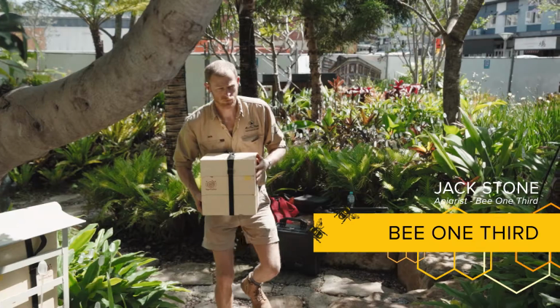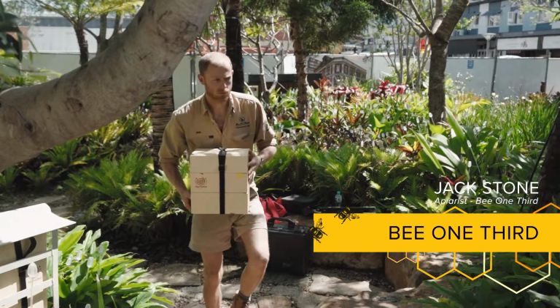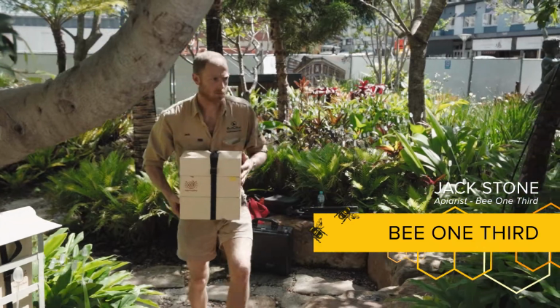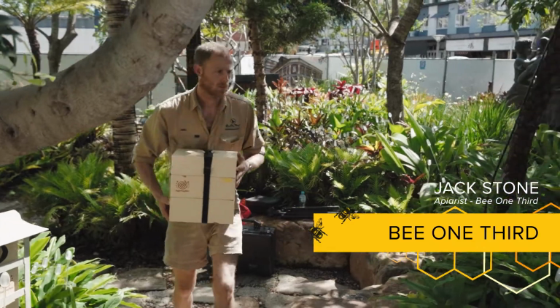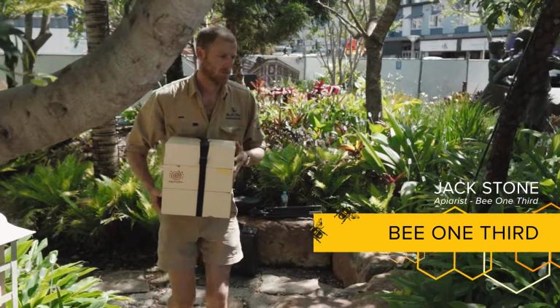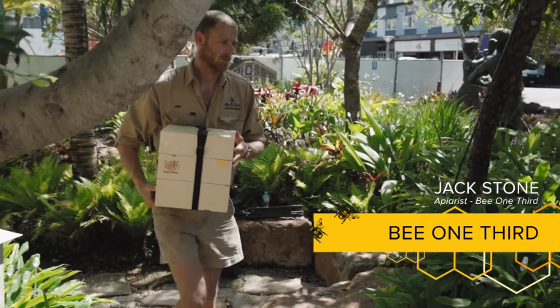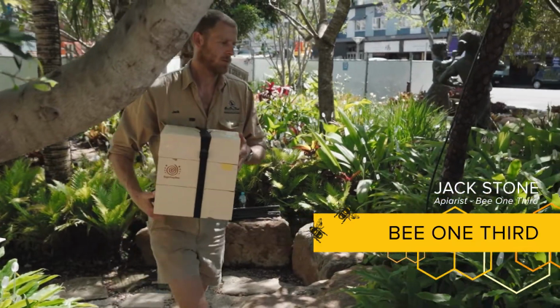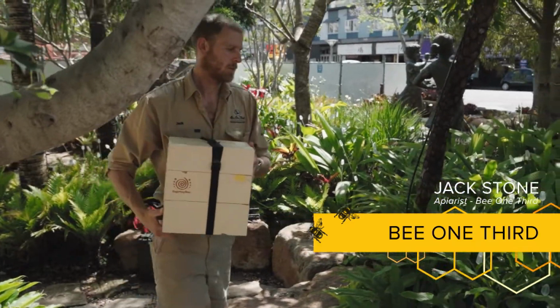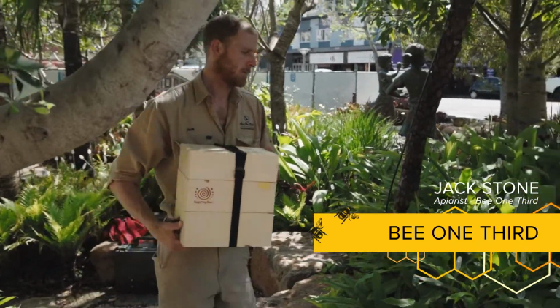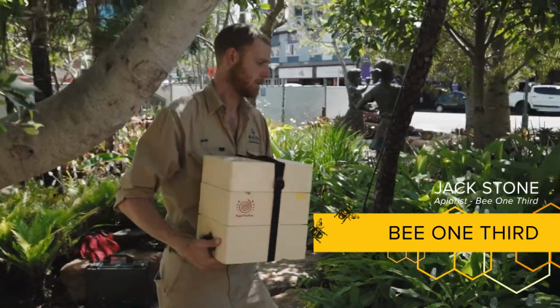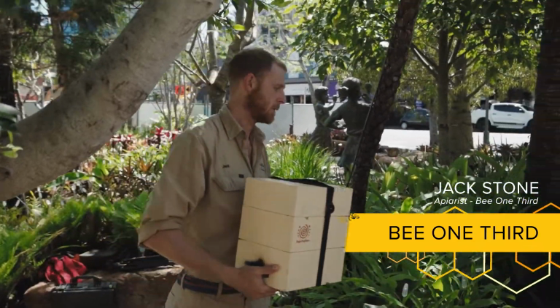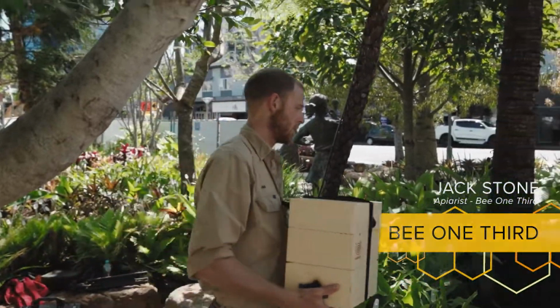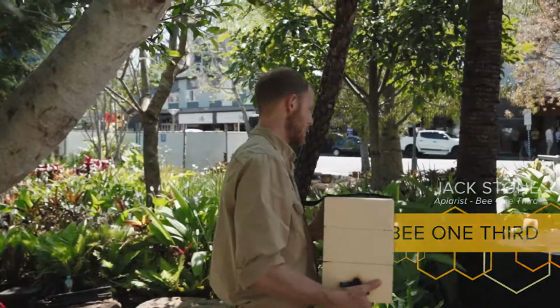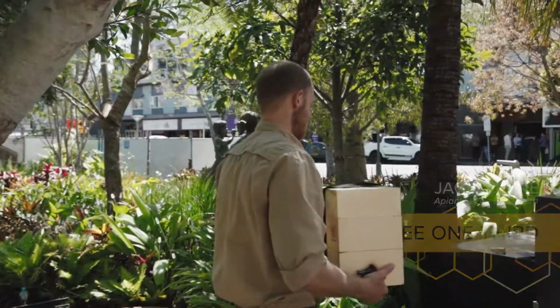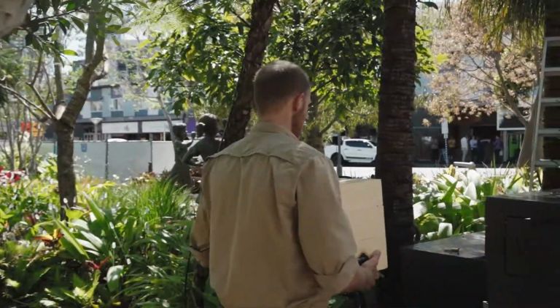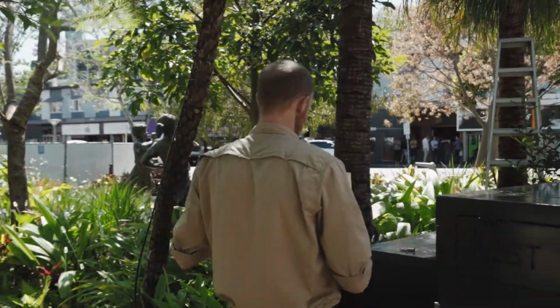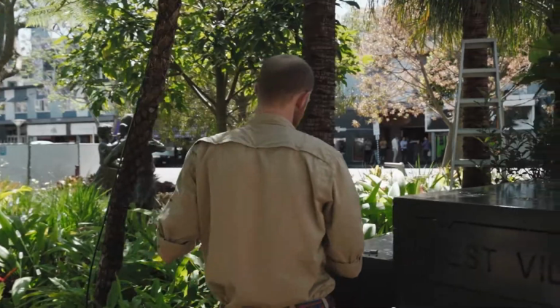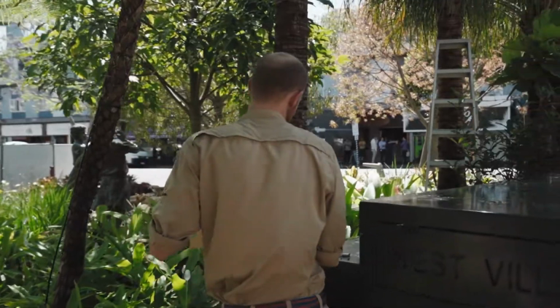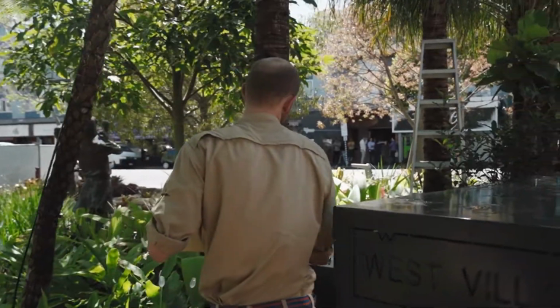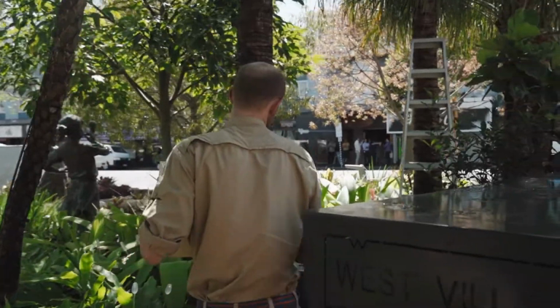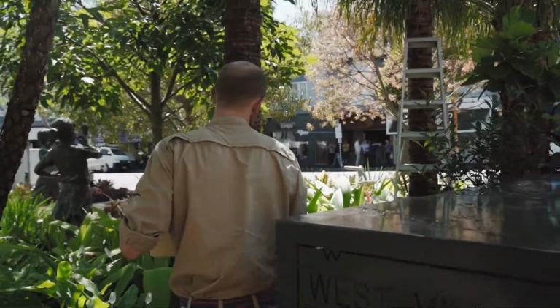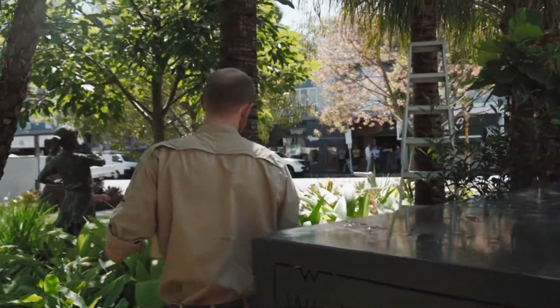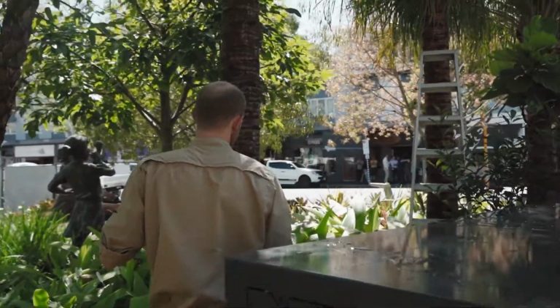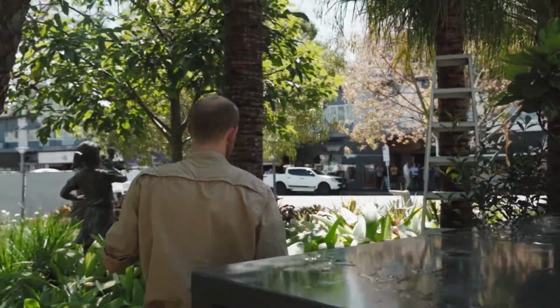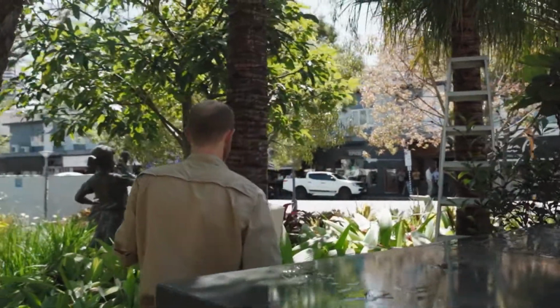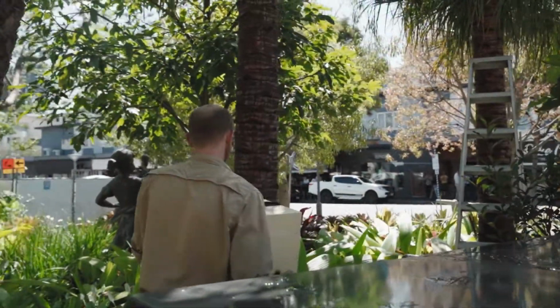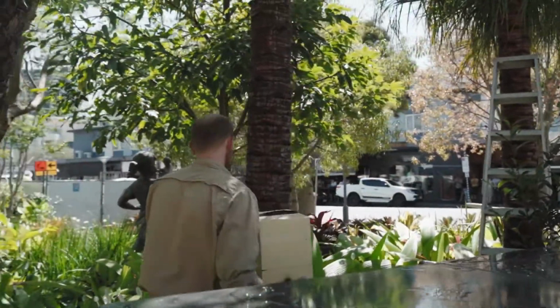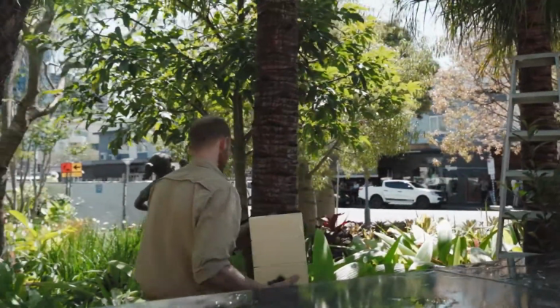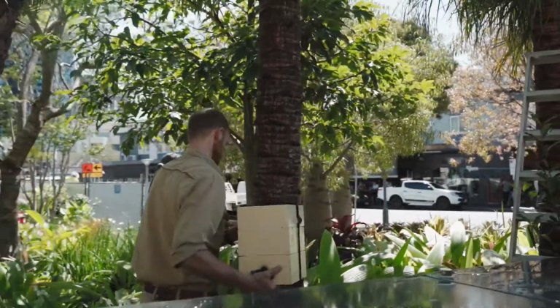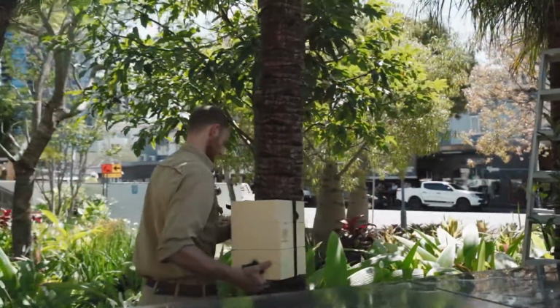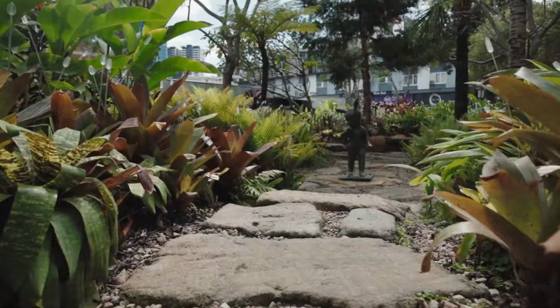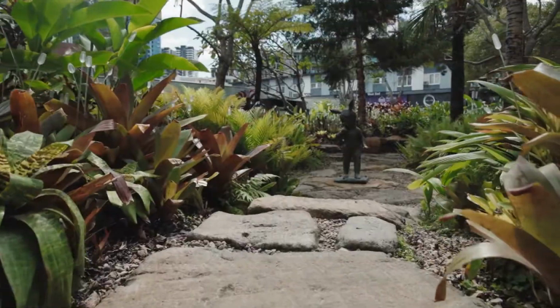My name's Jack. I'm from B13 Neighbourhood Honey. We're an urban beekeeping enterprise that helps repopulate the urban centre with pollinators, both native, European and solitary.